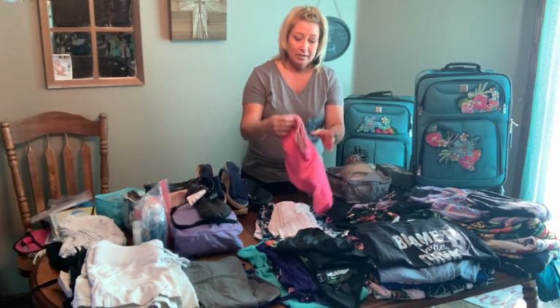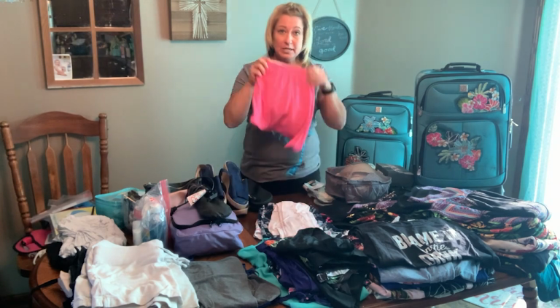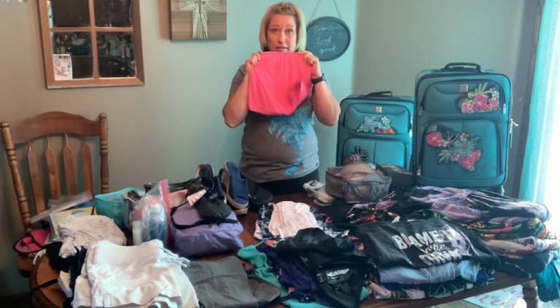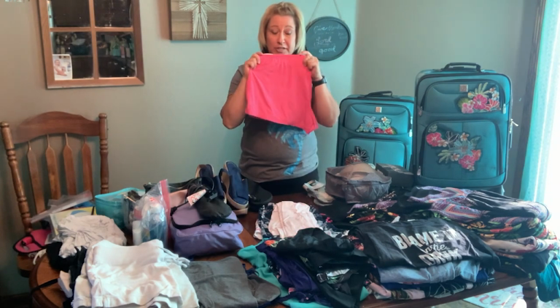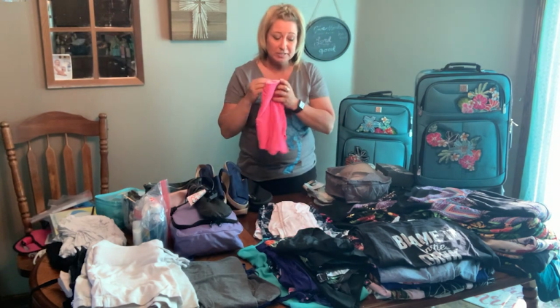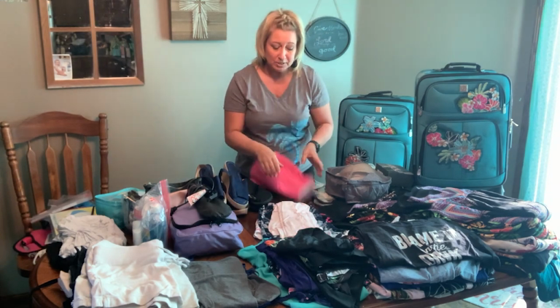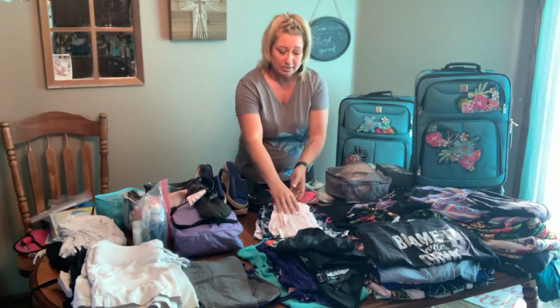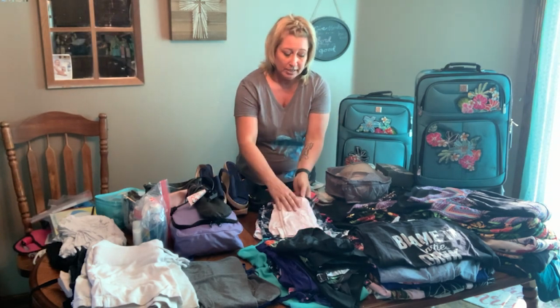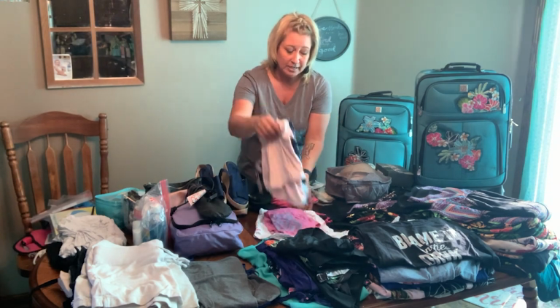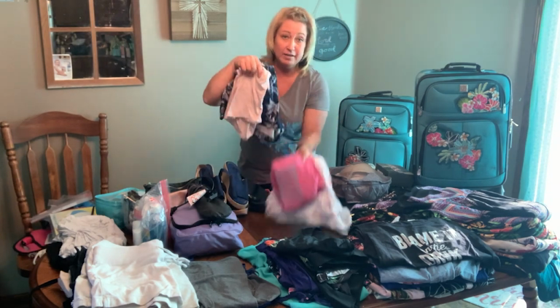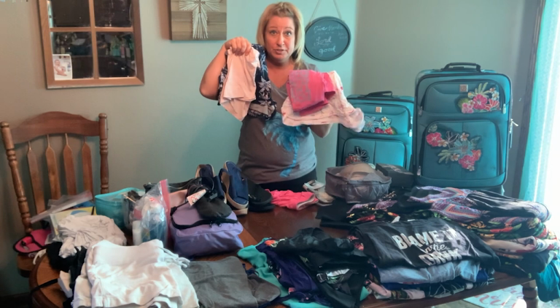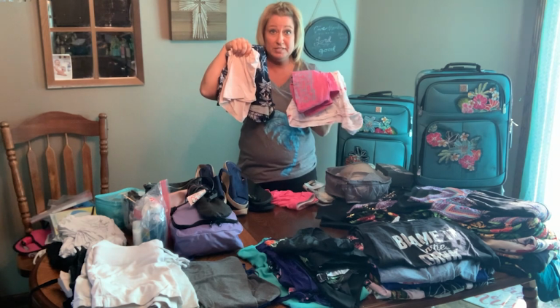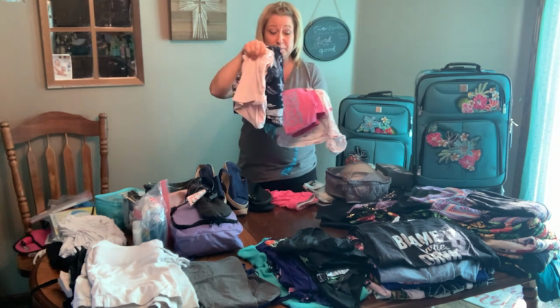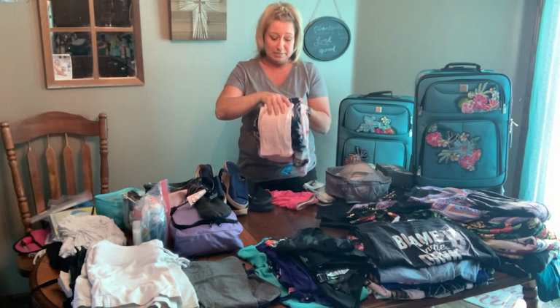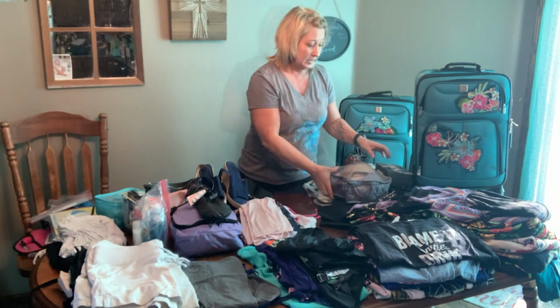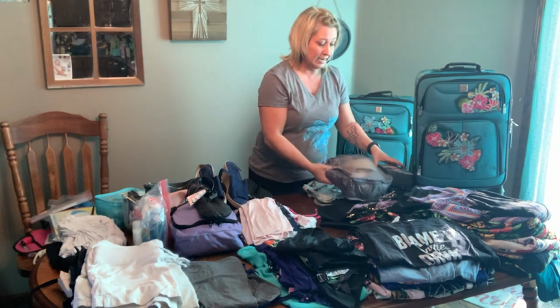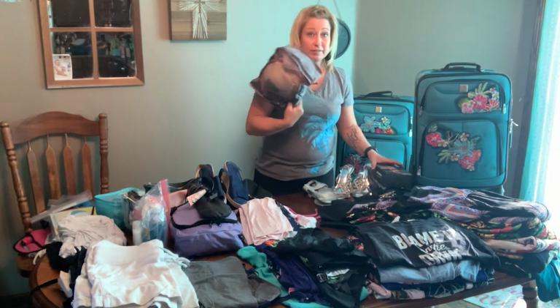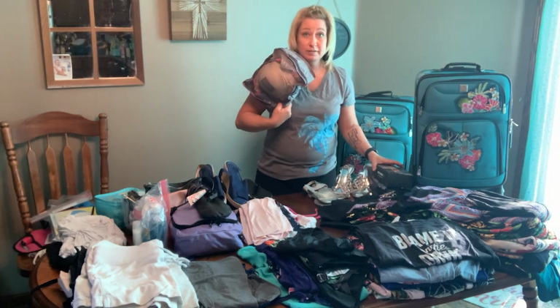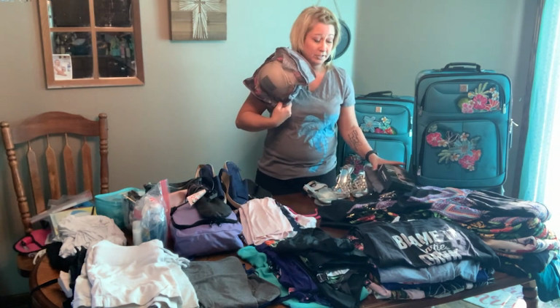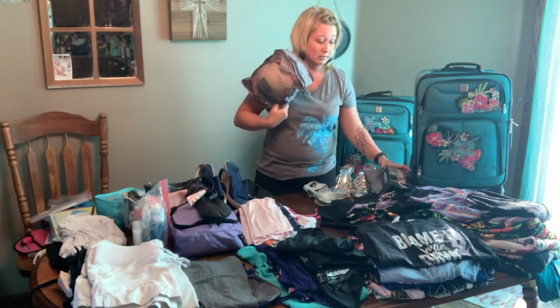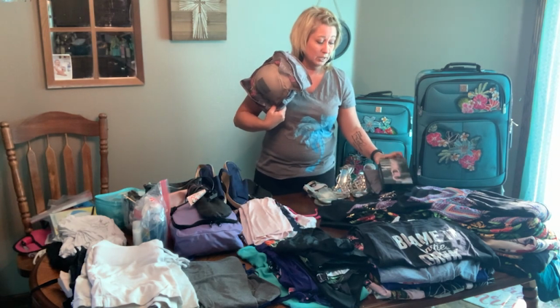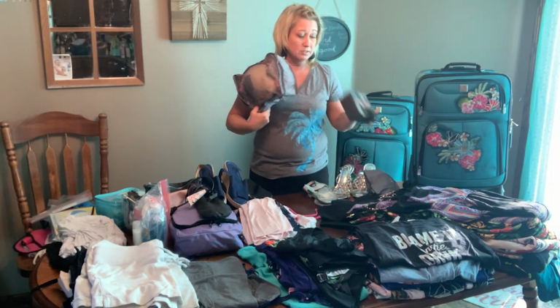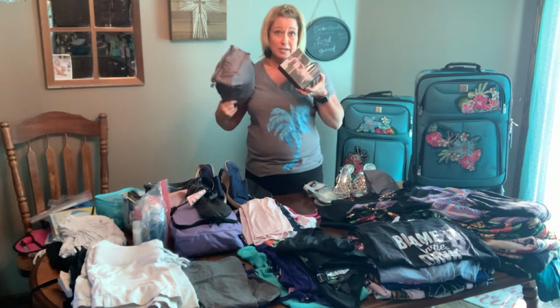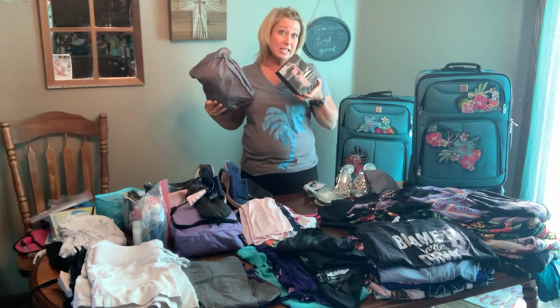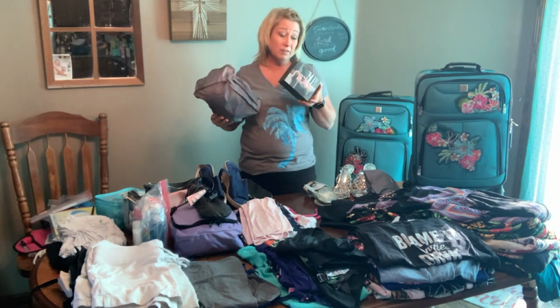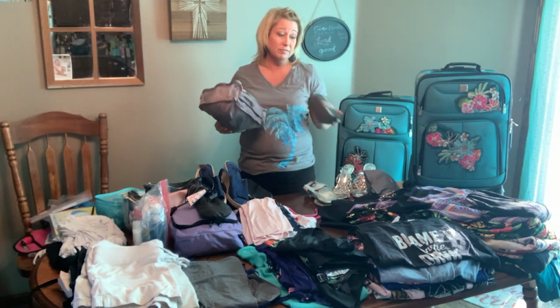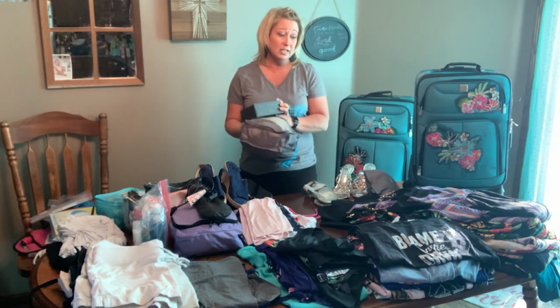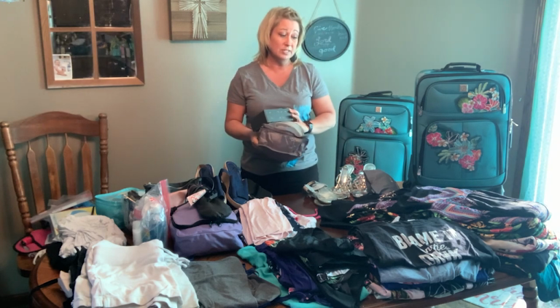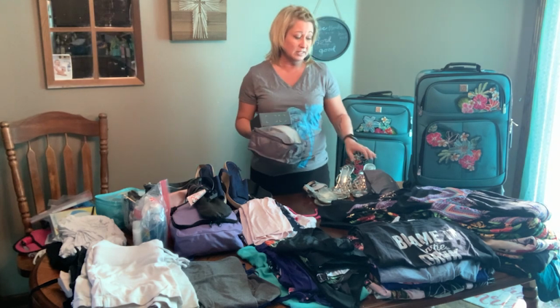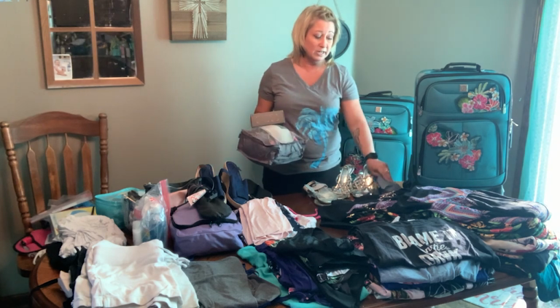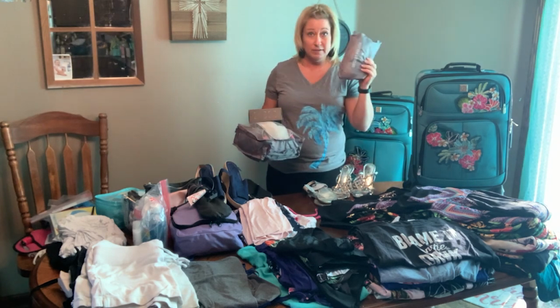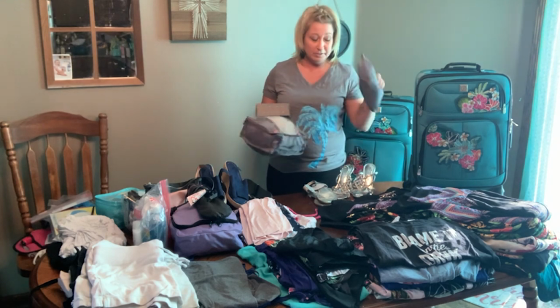I'm bringing an extra pair of sleep shorts and I have two sets of pajamas. I have underwear, bras, a sticky bra for all of the sundresses I'm wearing, and underwear.